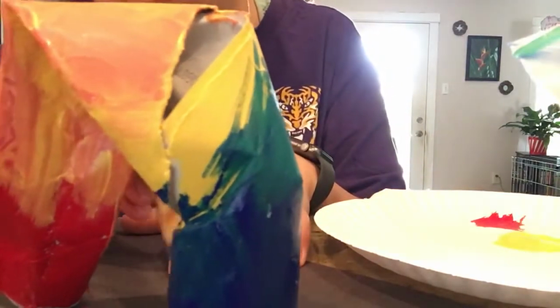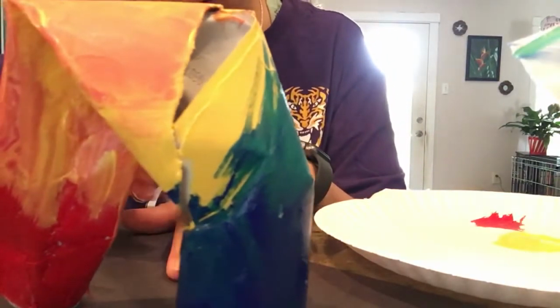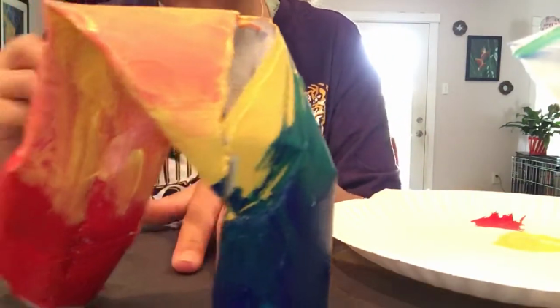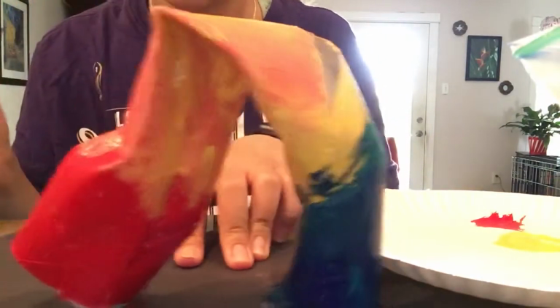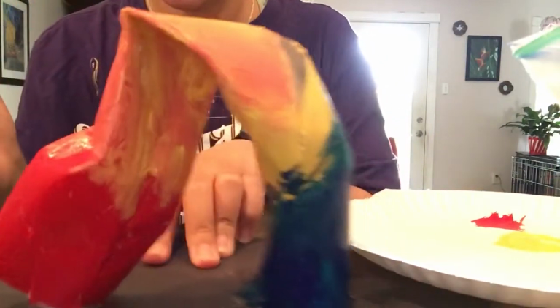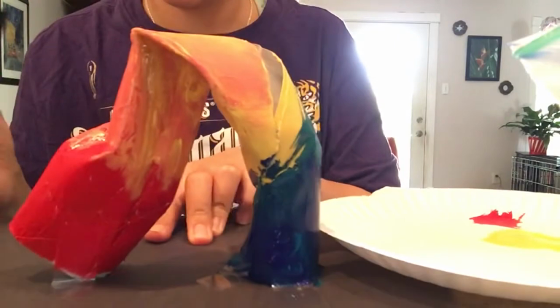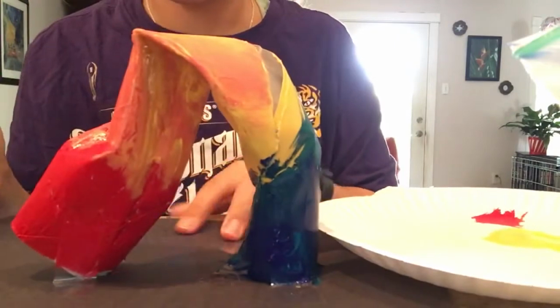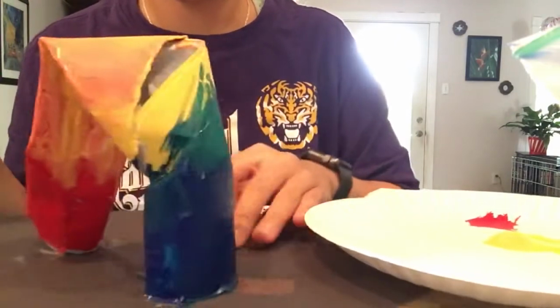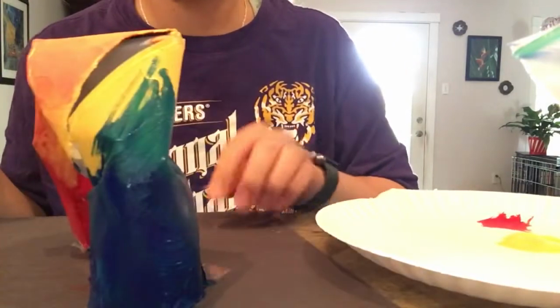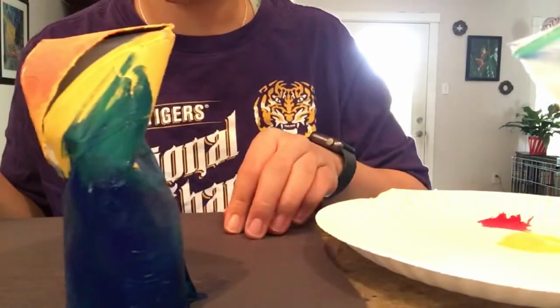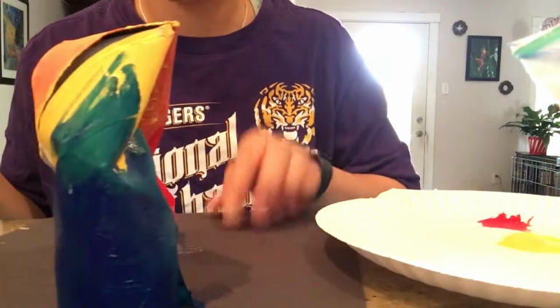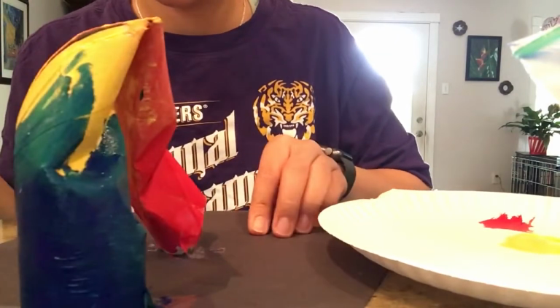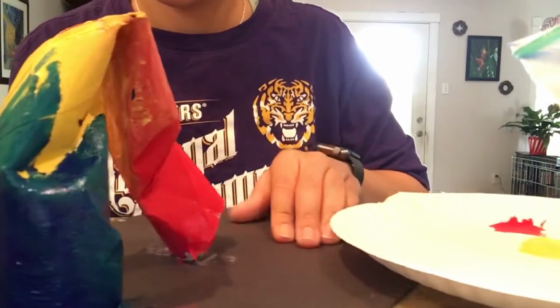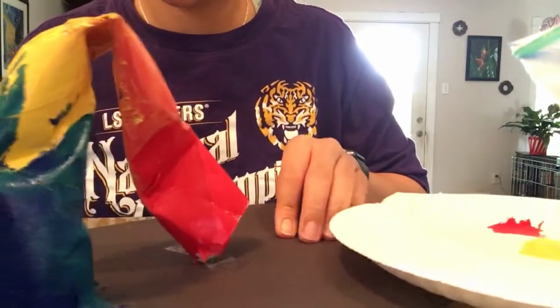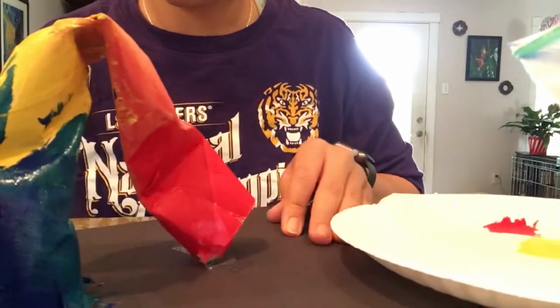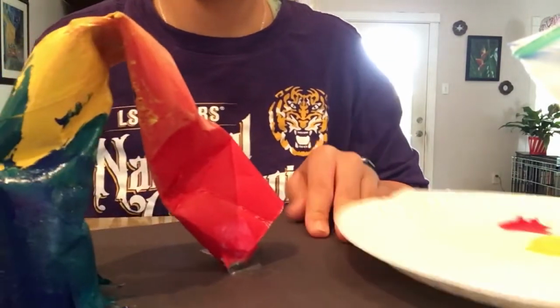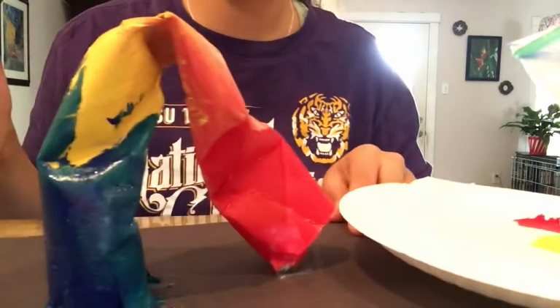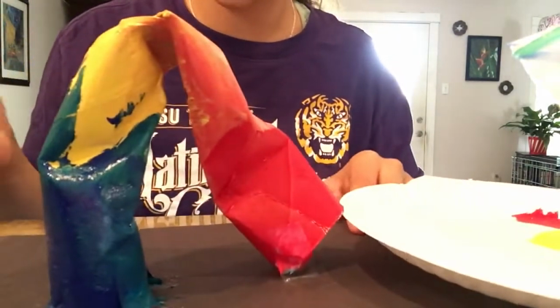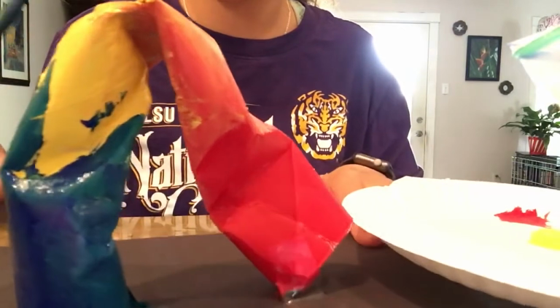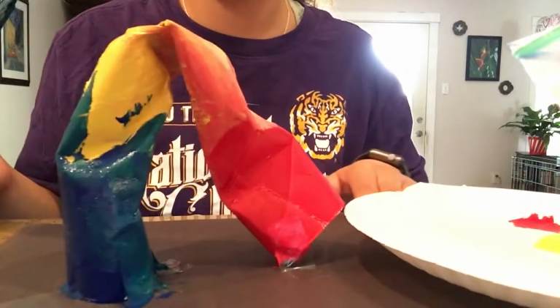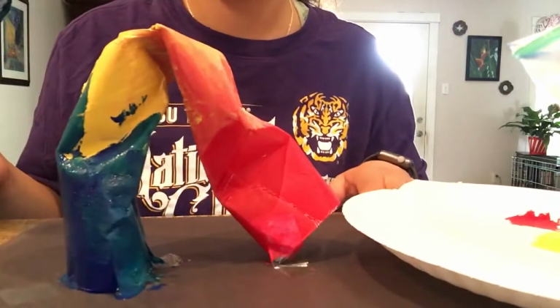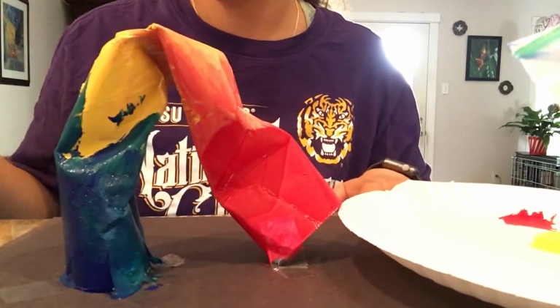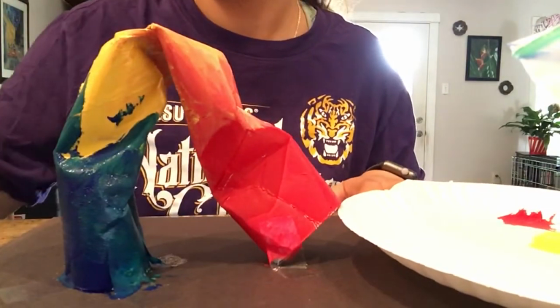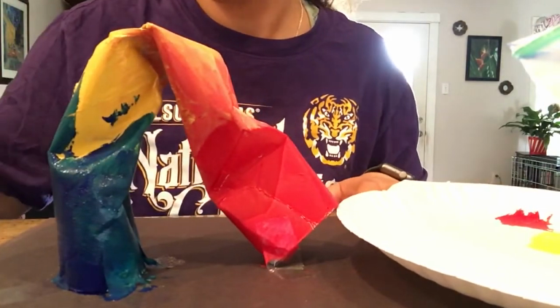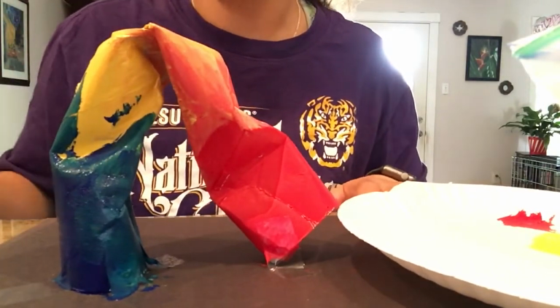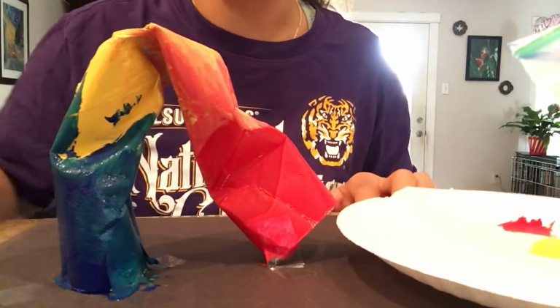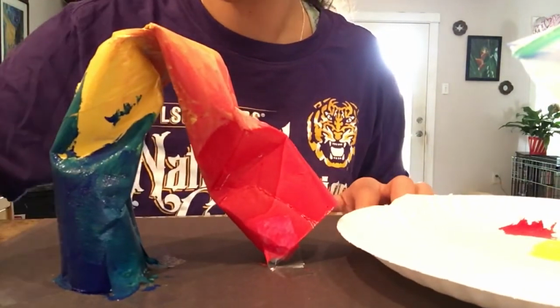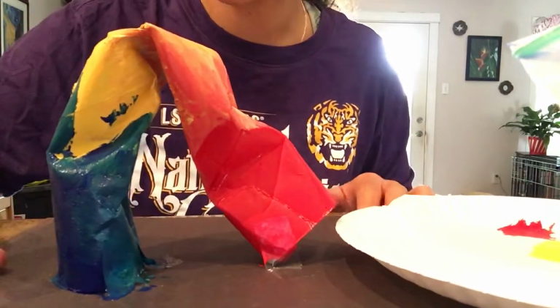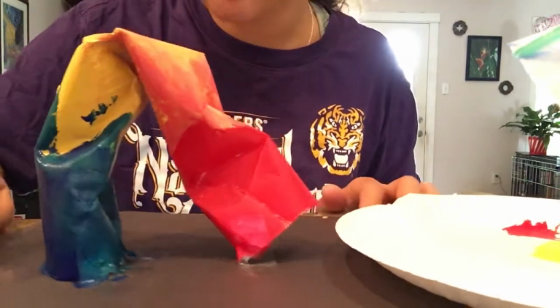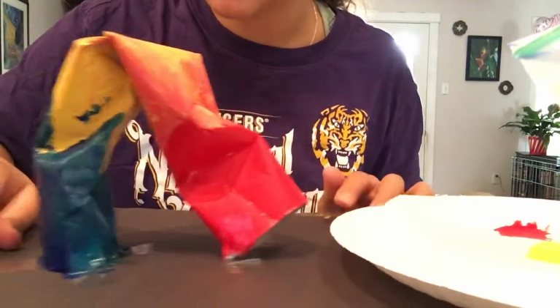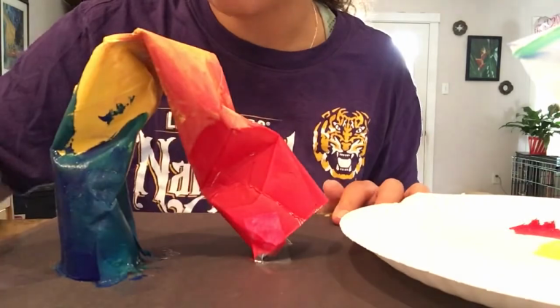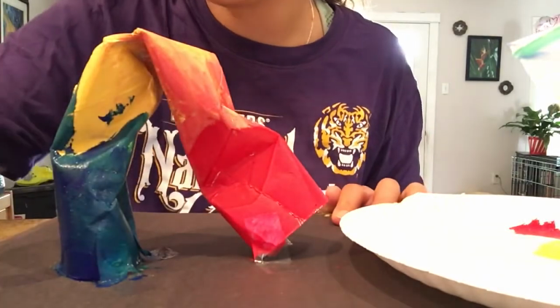Alright y'all, here is my little structure. Have fun with it, be creative, and get to making some sculptures. Have fun, bye!